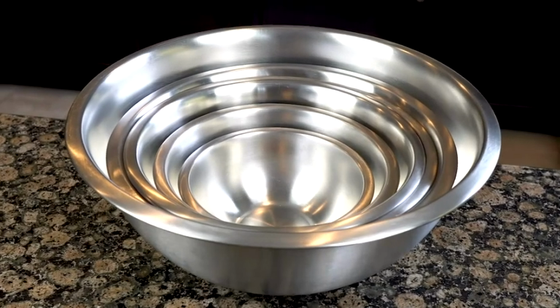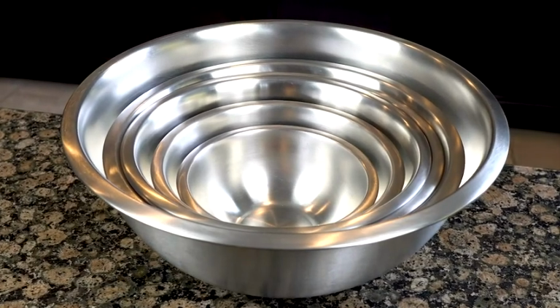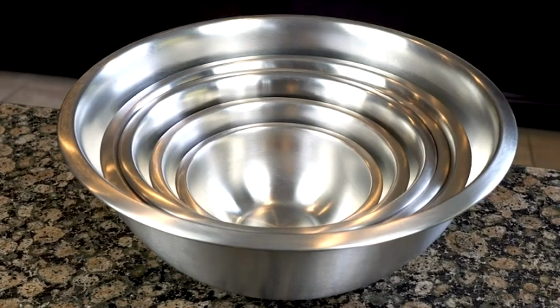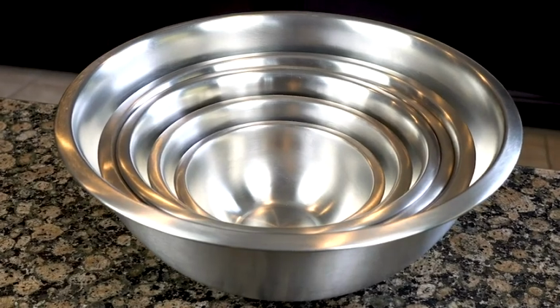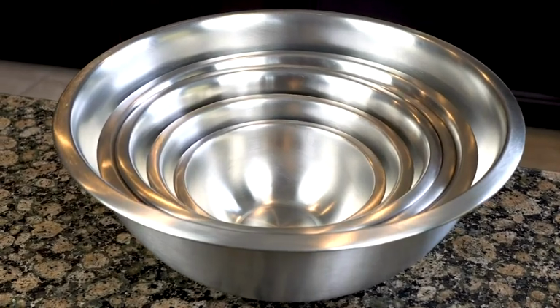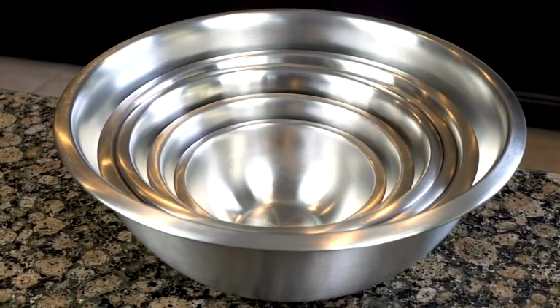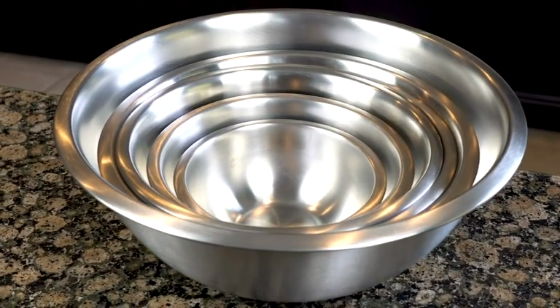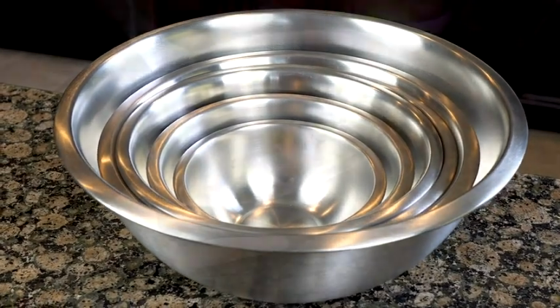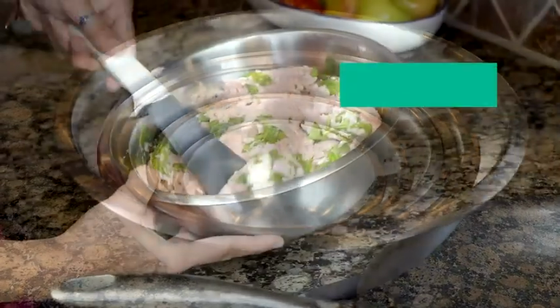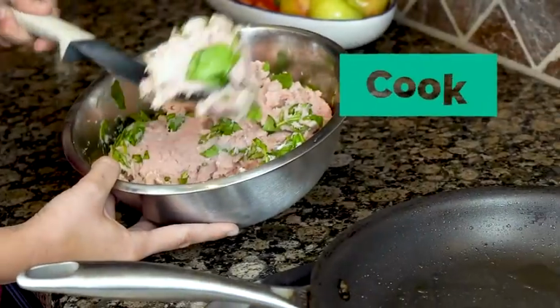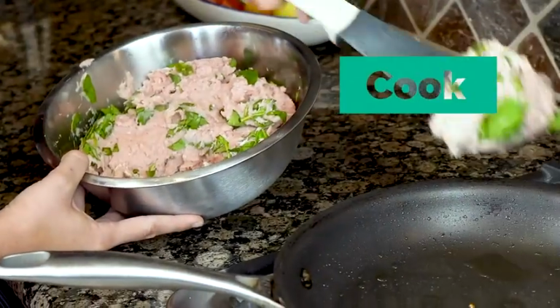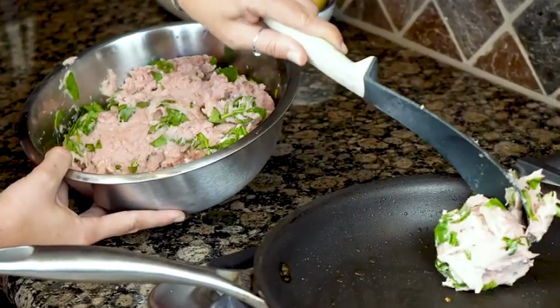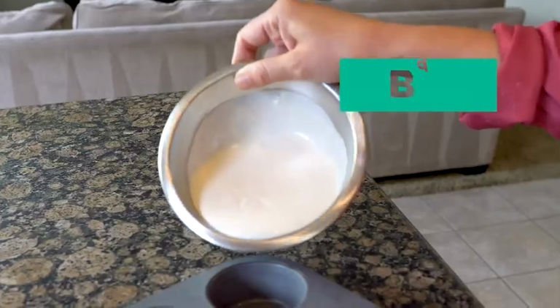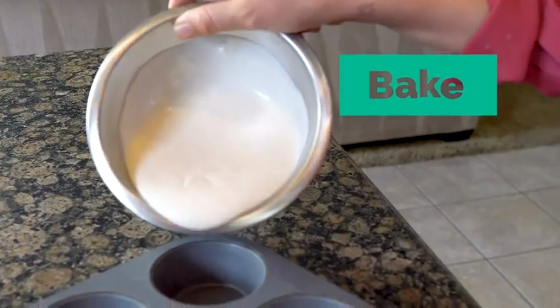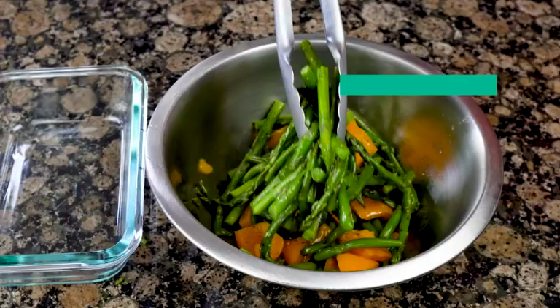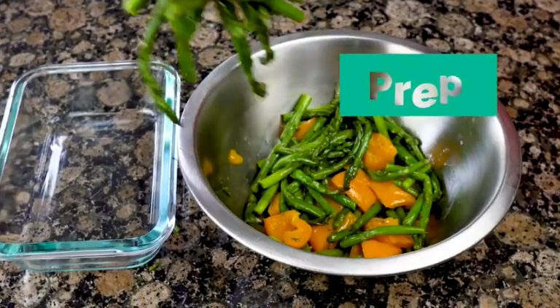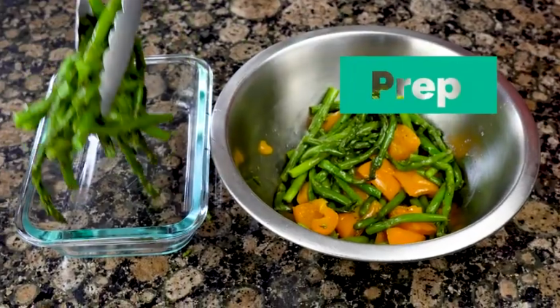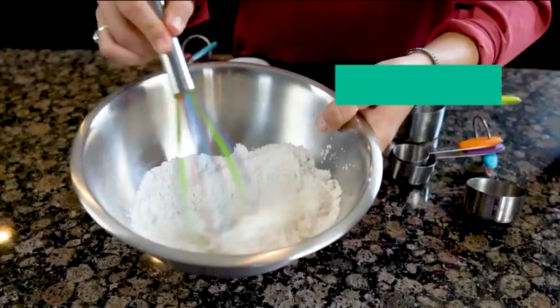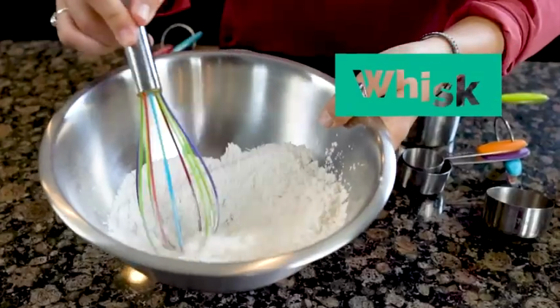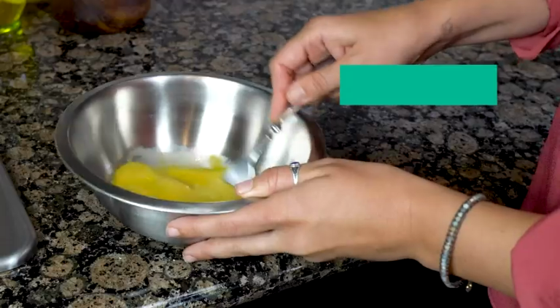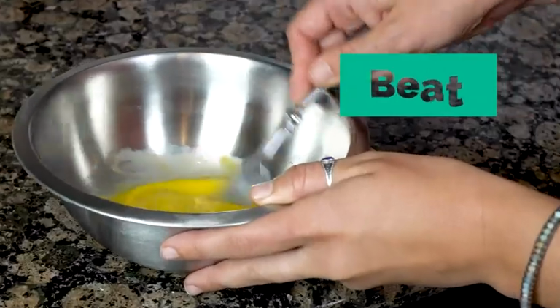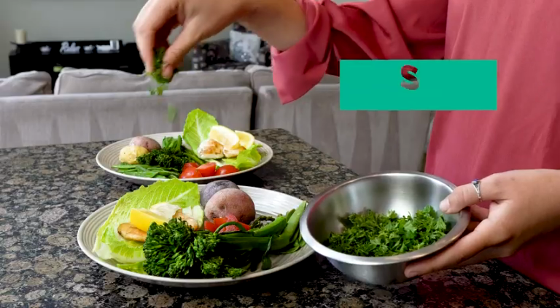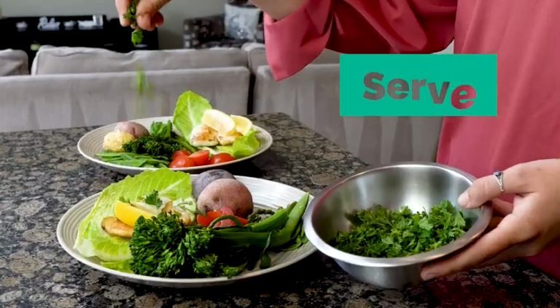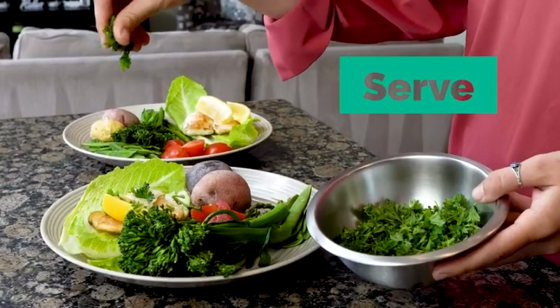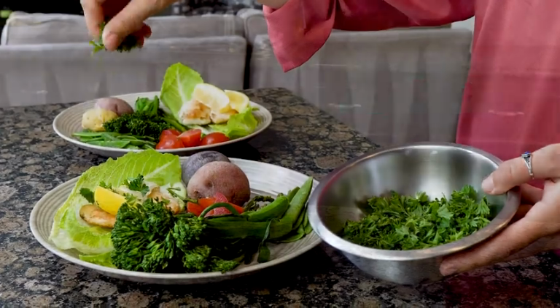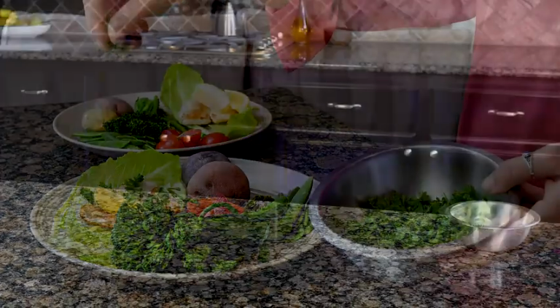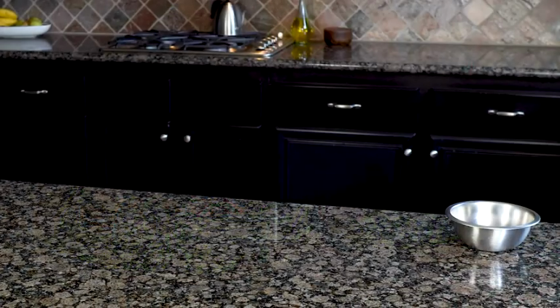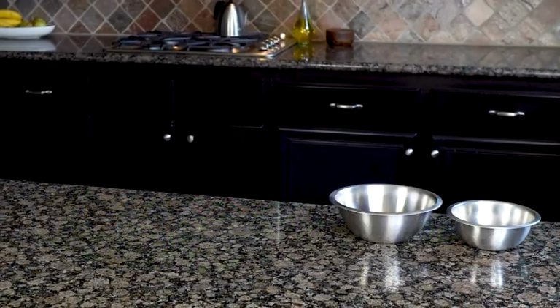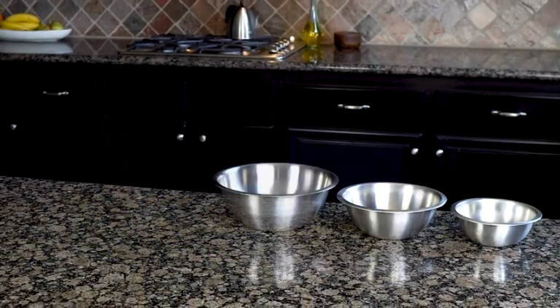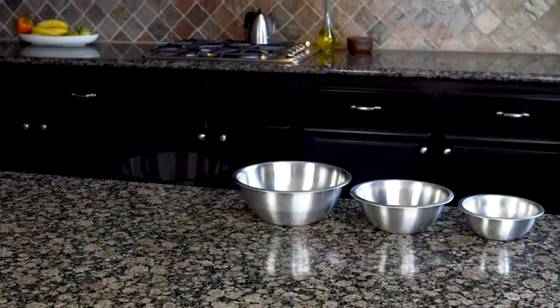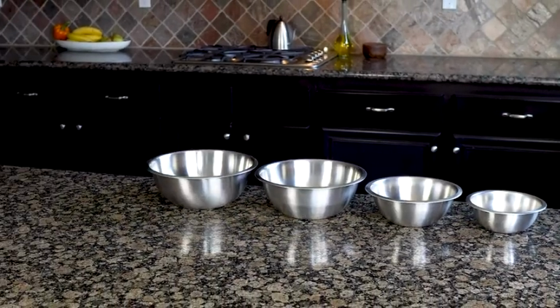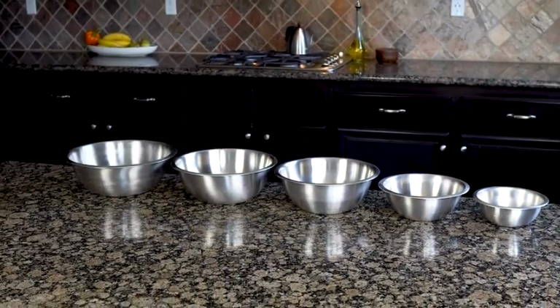Everyone should have a complete set of stainless steel bowls in their kitchen — they help you cook with passion, bake to perfection, prep to go, whisk, beat, and serve your dreams. The set consists of six nesting stainless steel bowls.